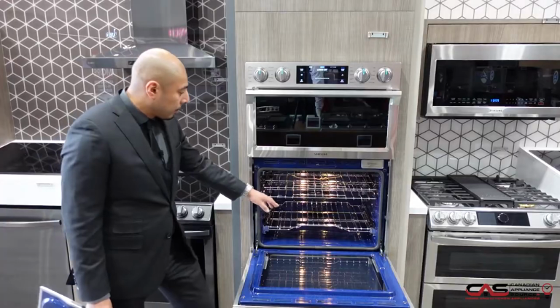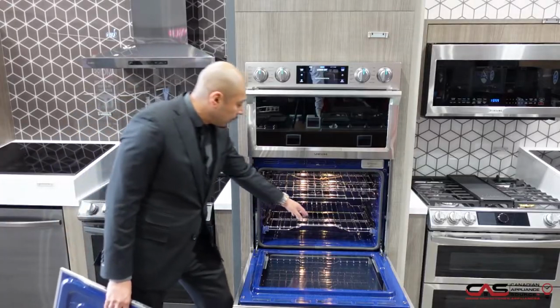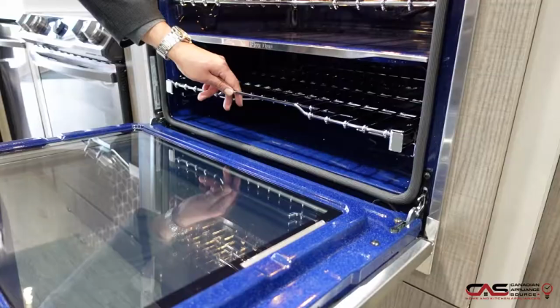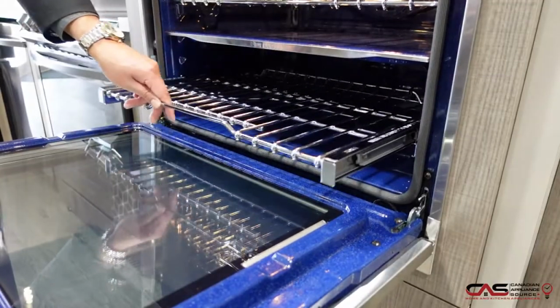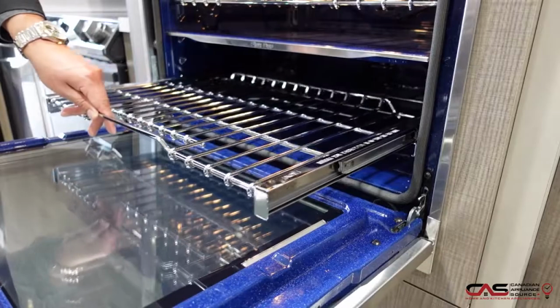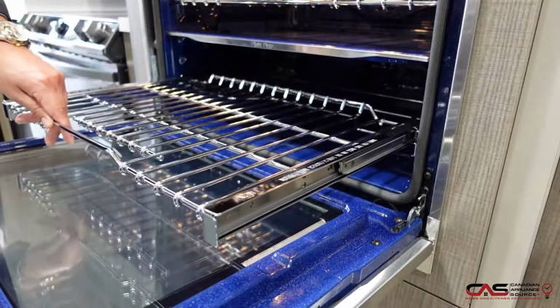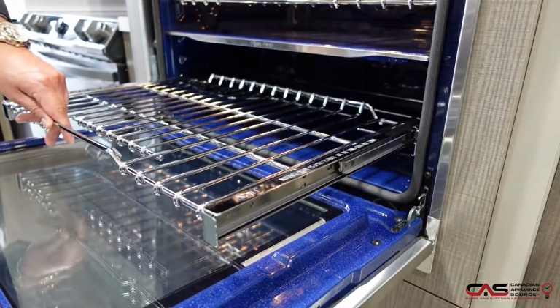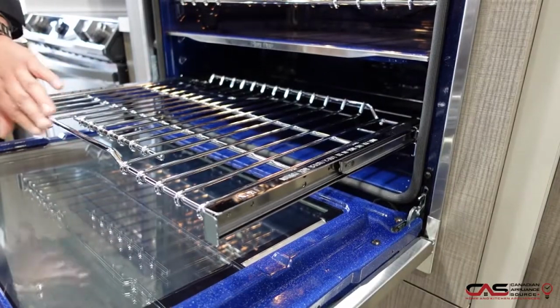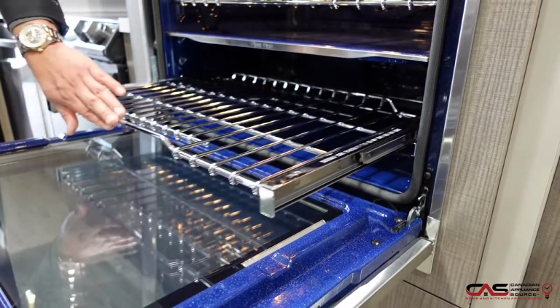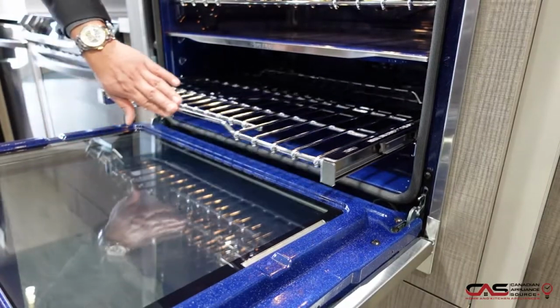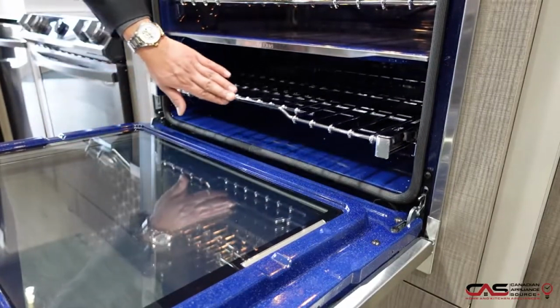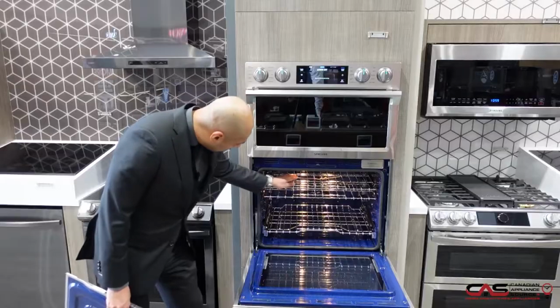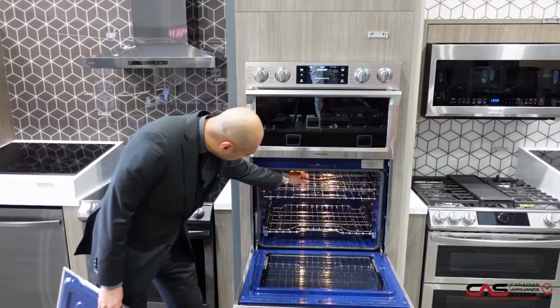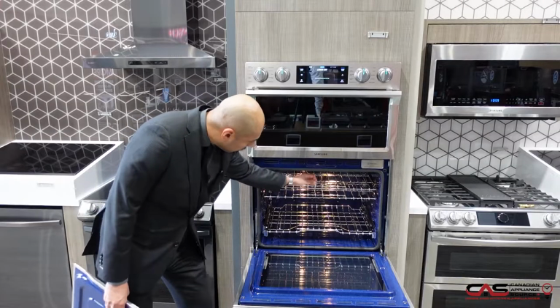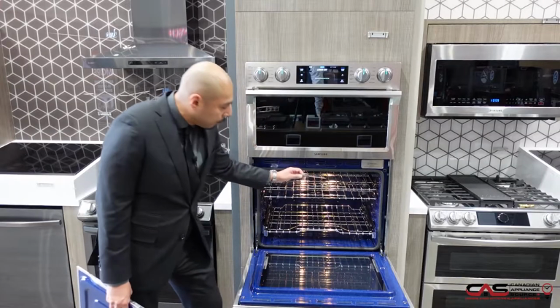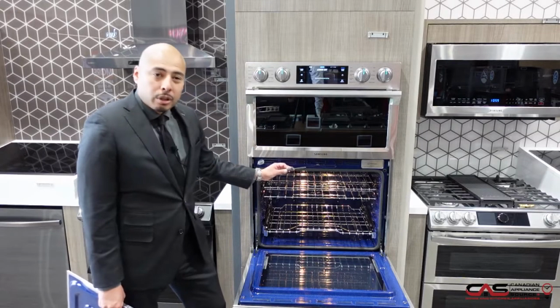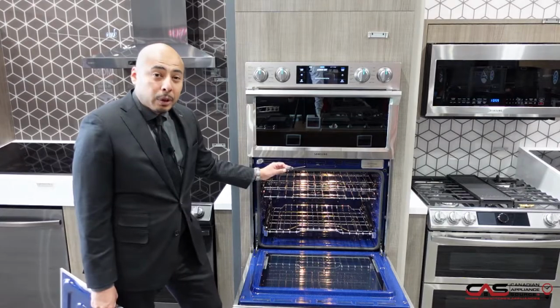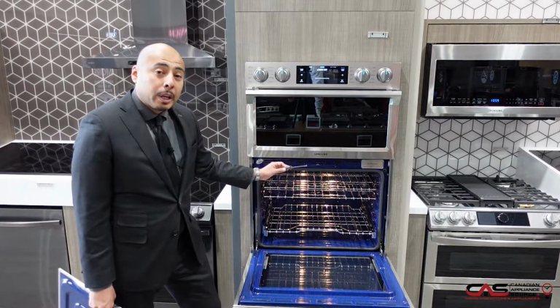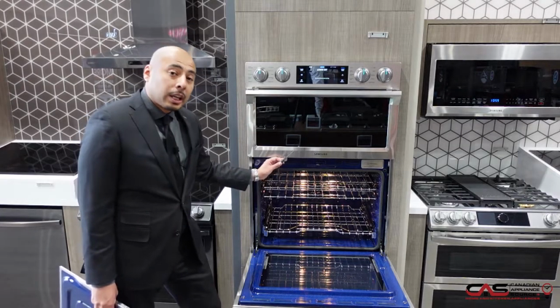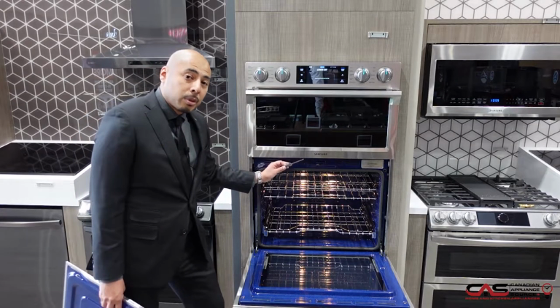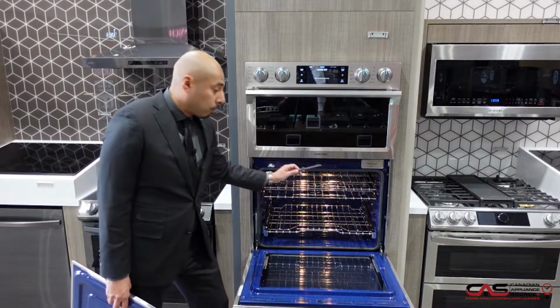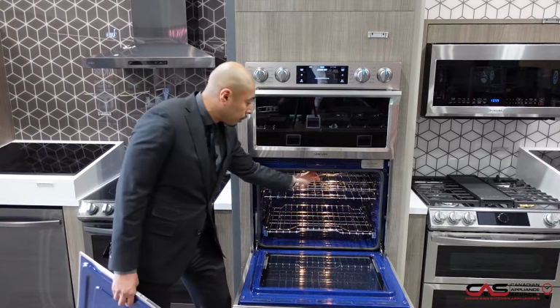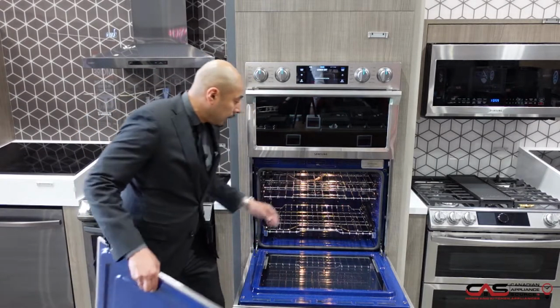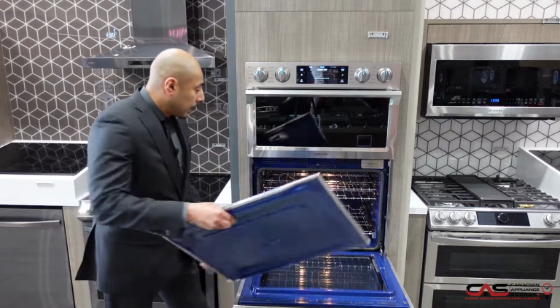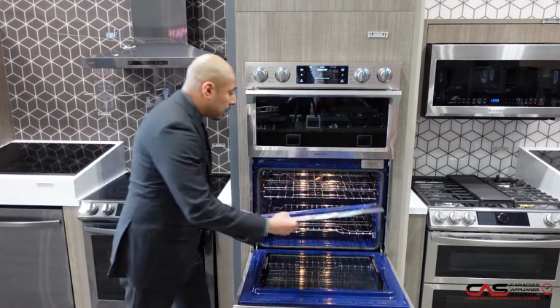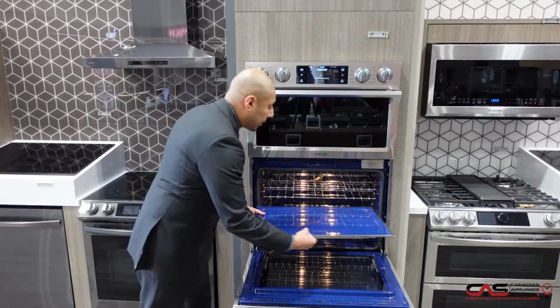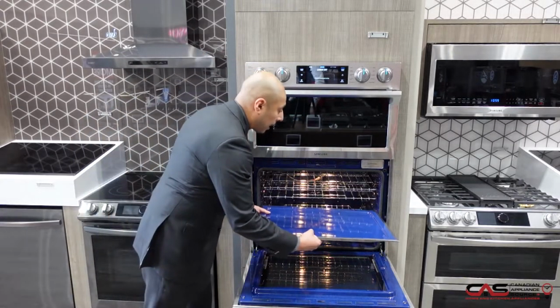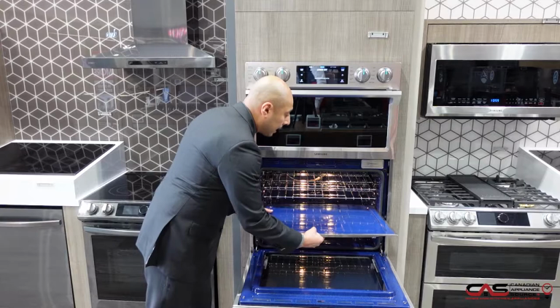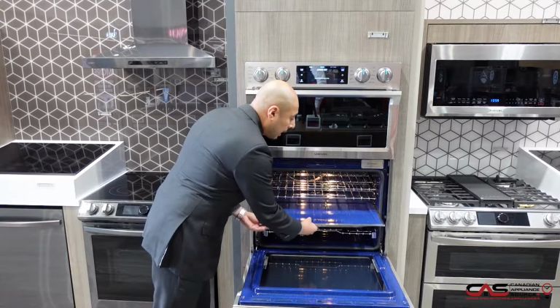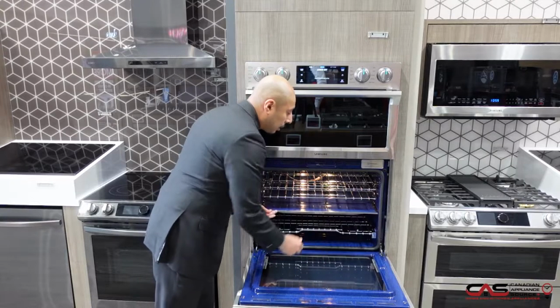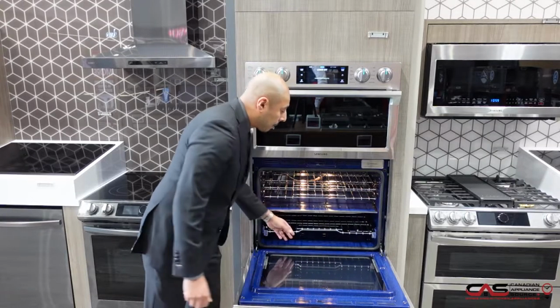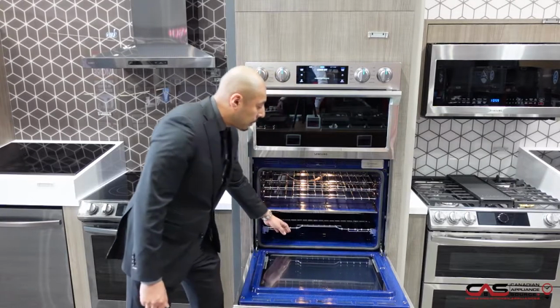It also has features such as a telescopic rack which glides easily in and out on ball bearings. It has an internal temperature probe so you don't have to open it up to check the temperature of your roast or your turkey. You can simply put that divider back in and now get two separate temperatures.